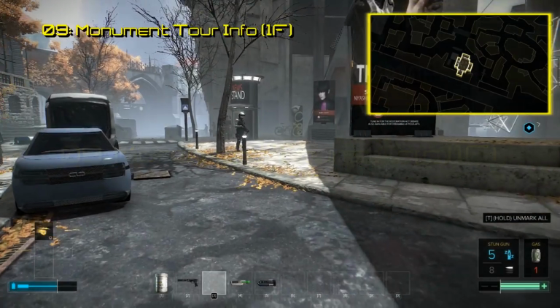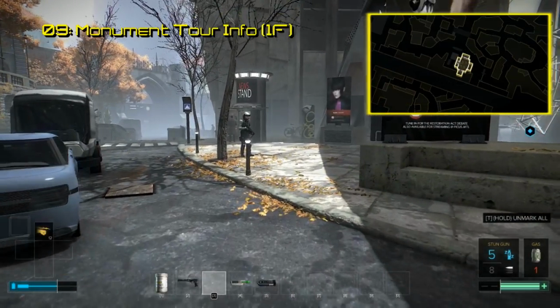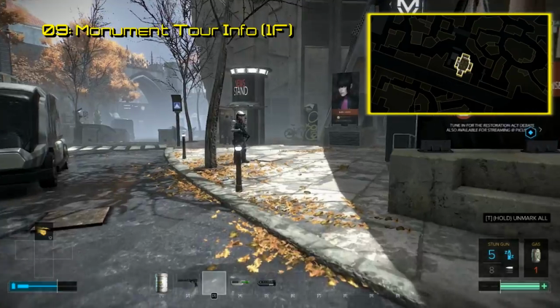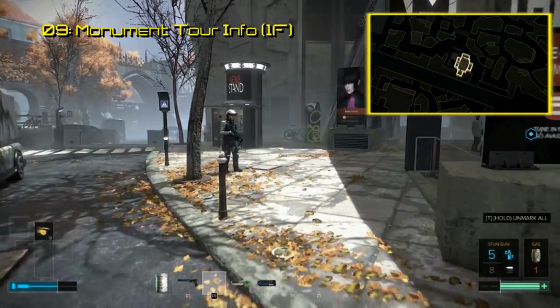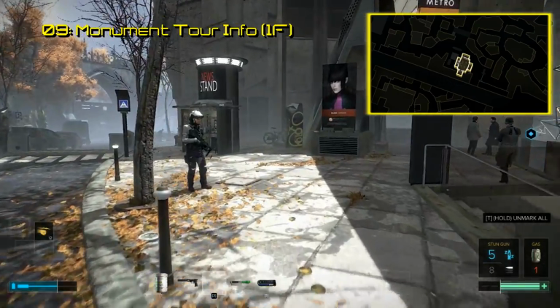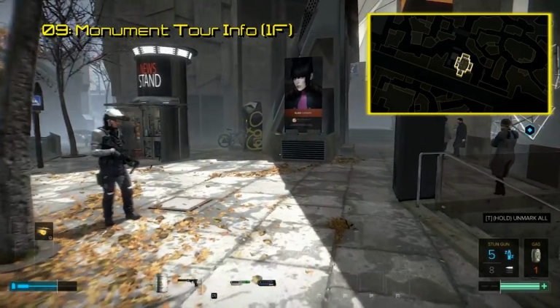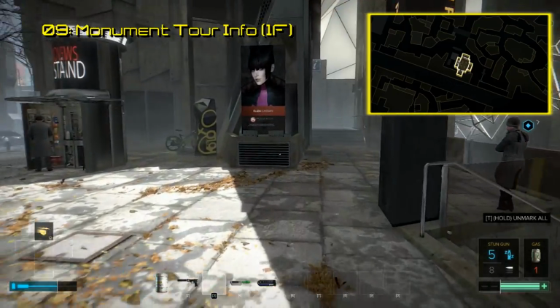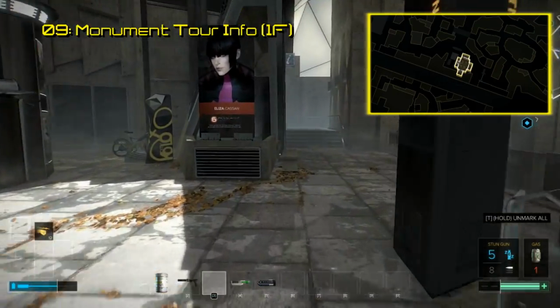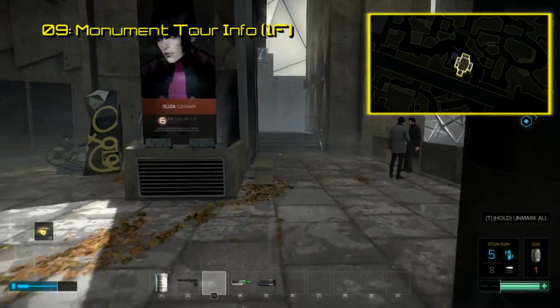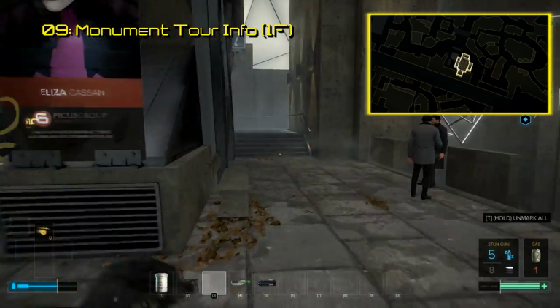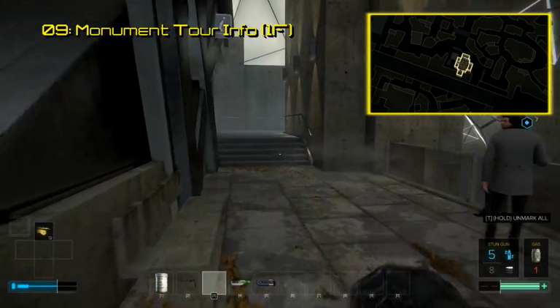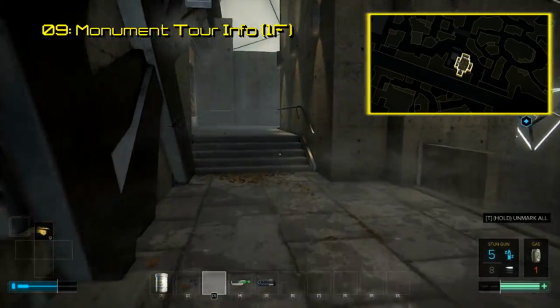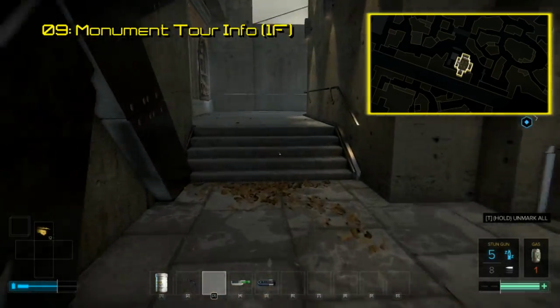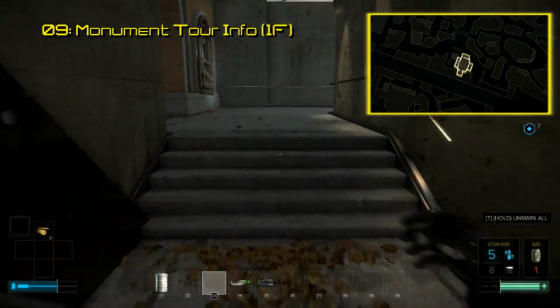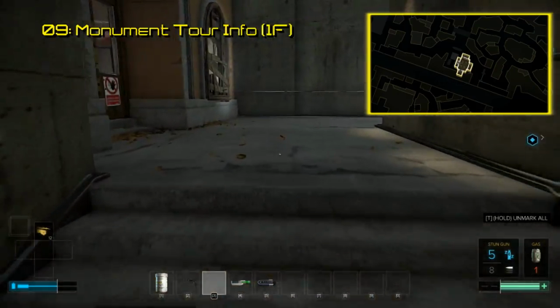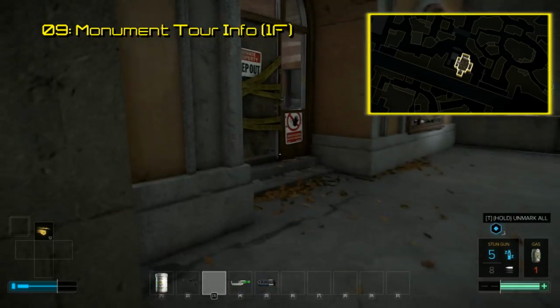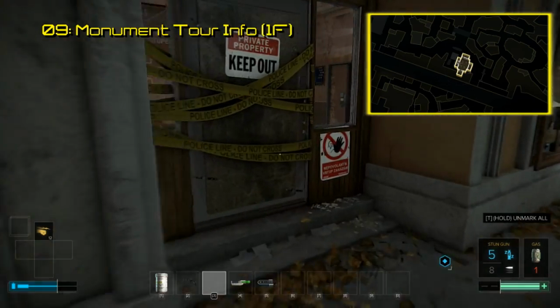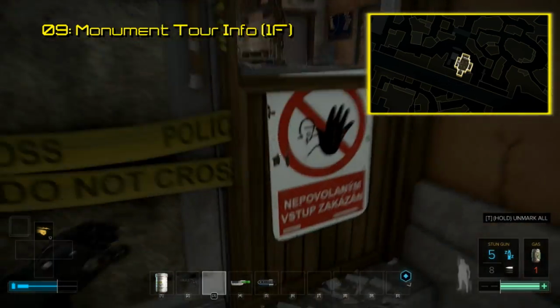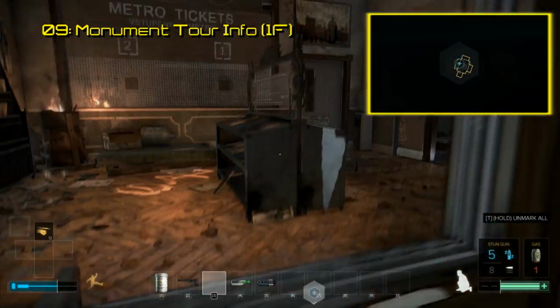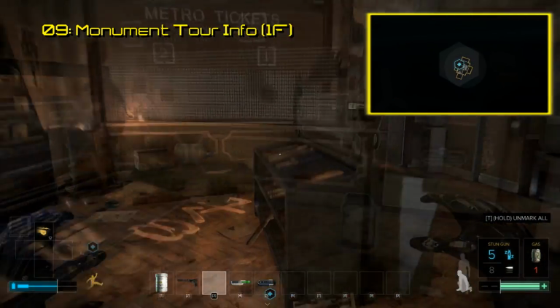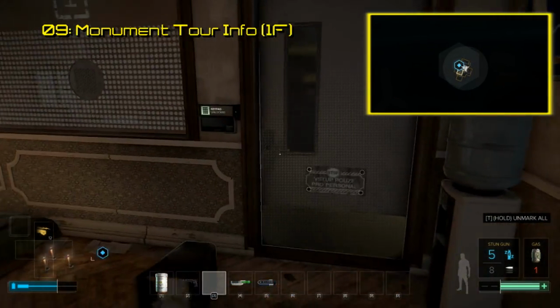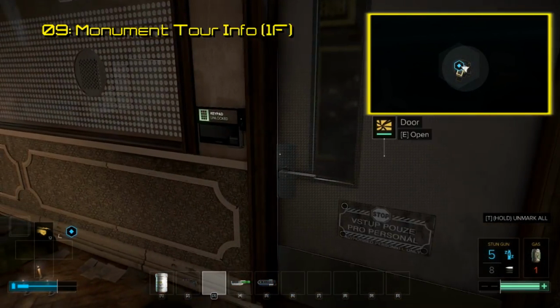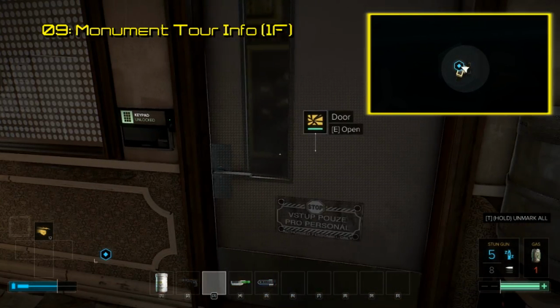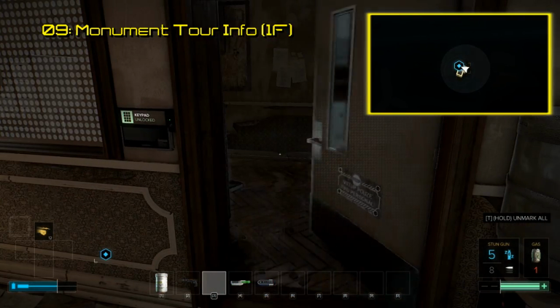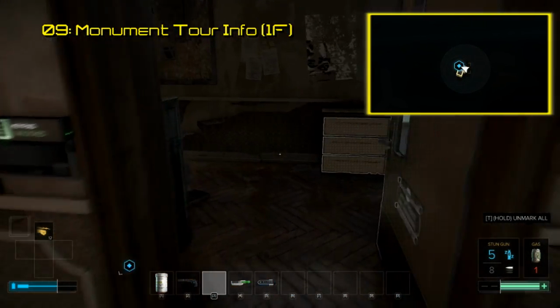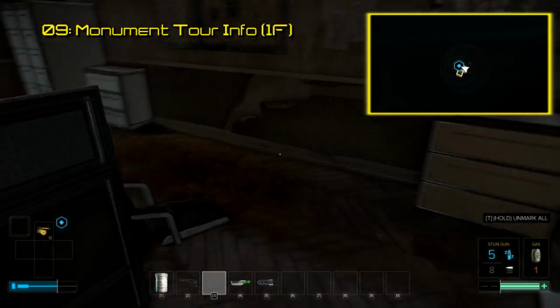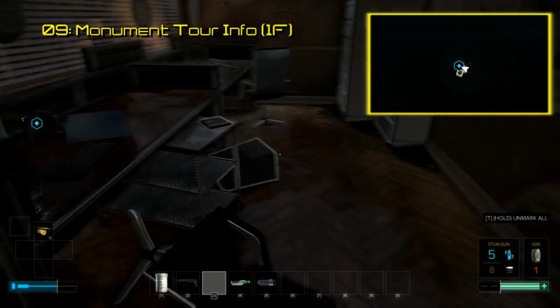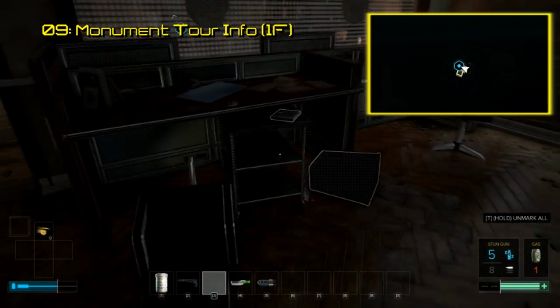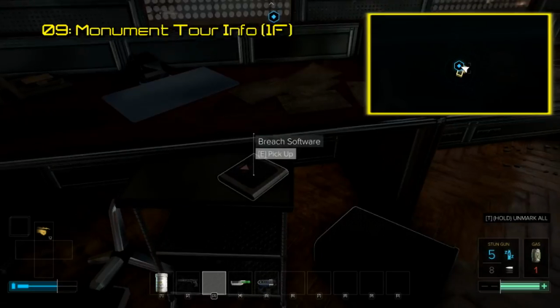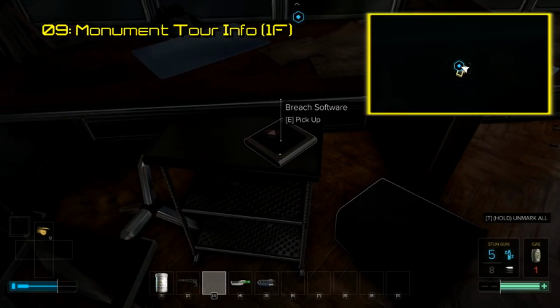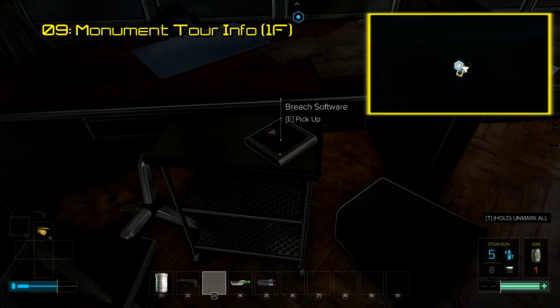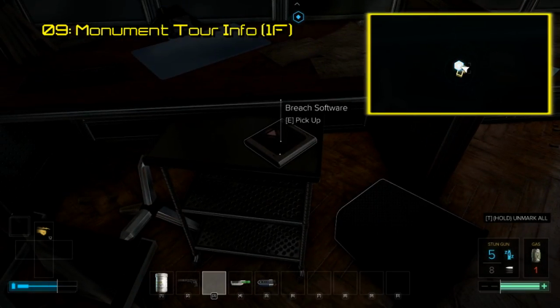The ninth Breach software can be found at the Monument Metro Station, just north of the river in Prague, within the tourist information center that had been closed down. It sits on the counter behind the glass. So I wonder what the tourists do if they need information.